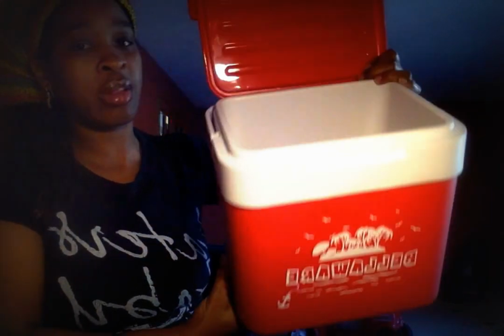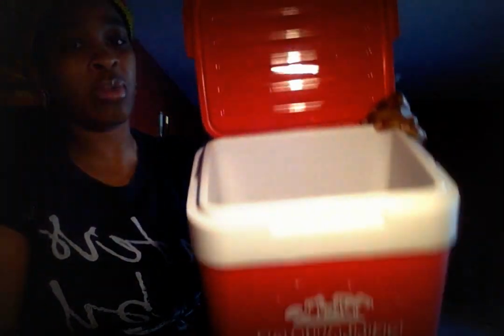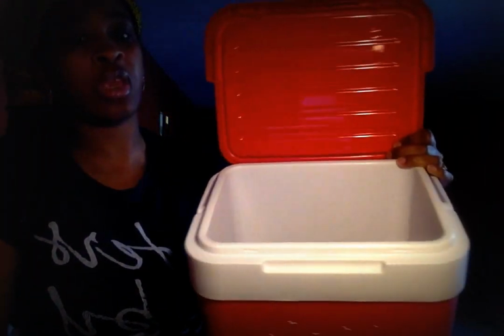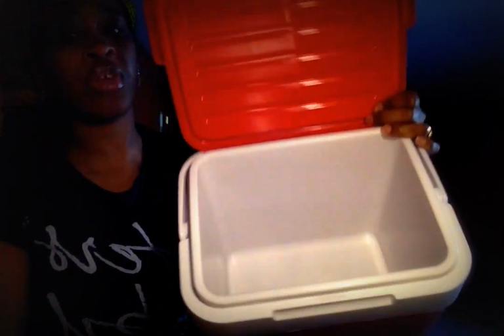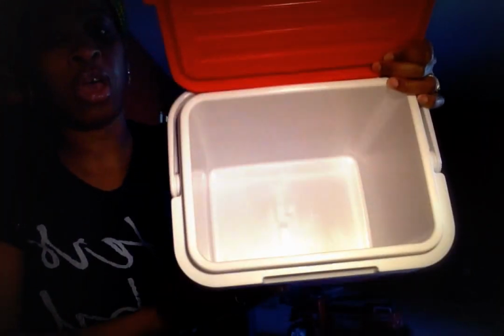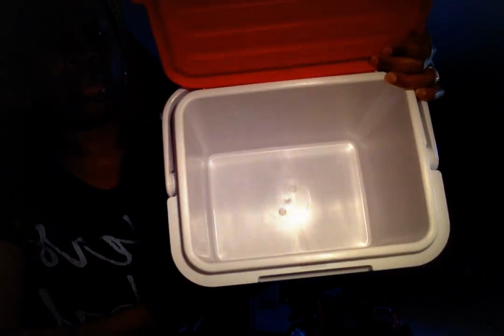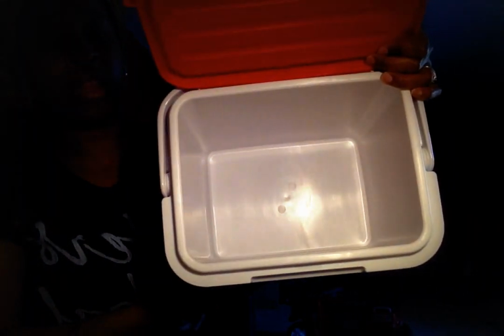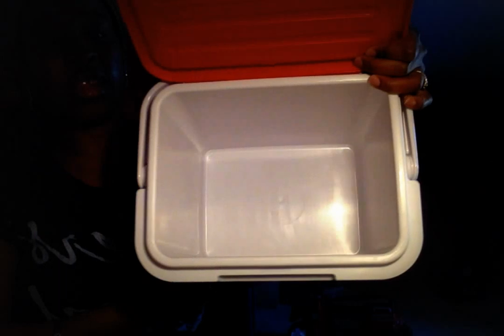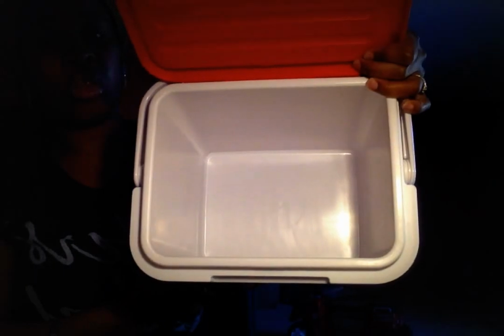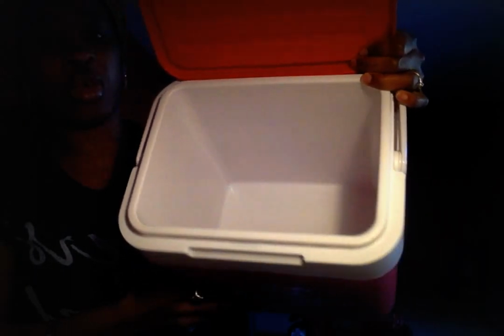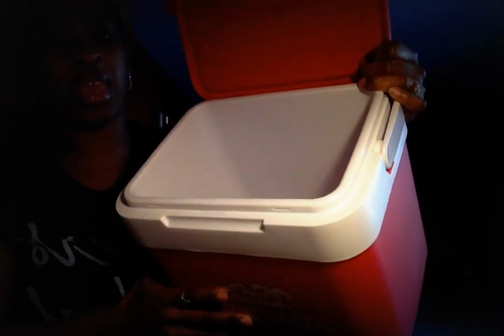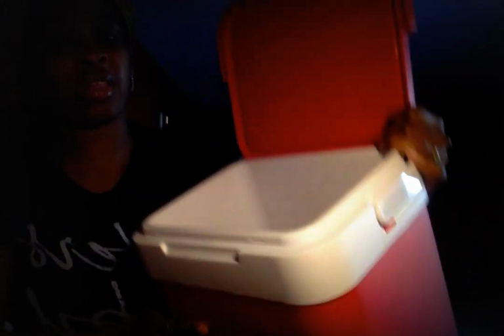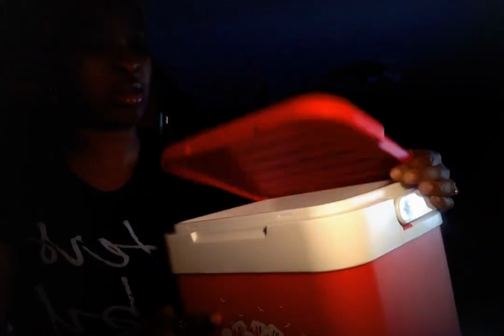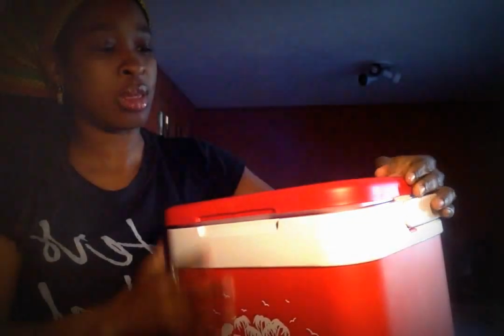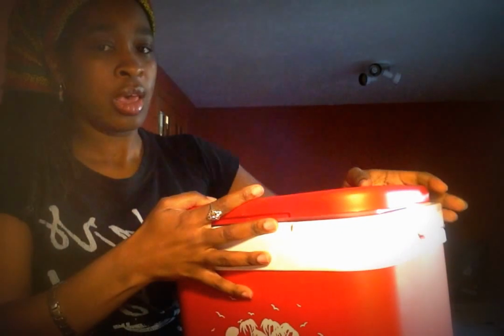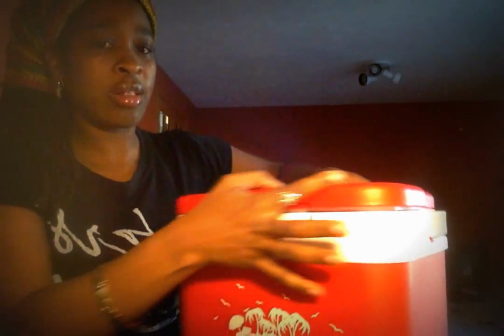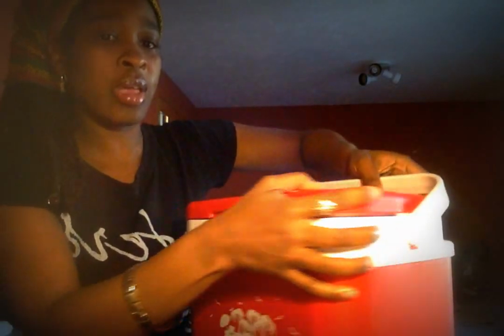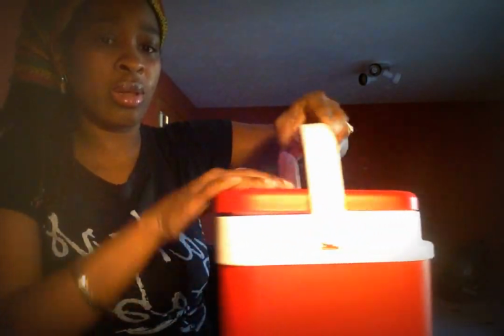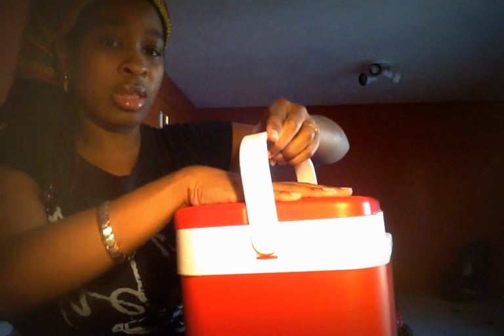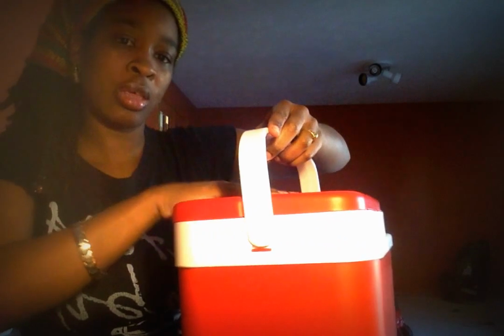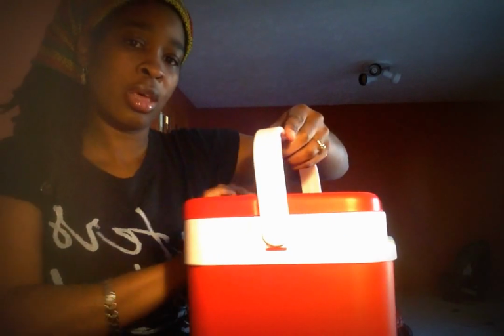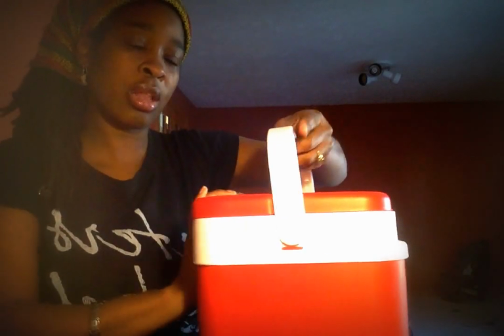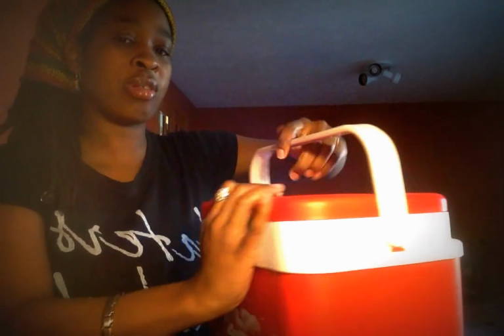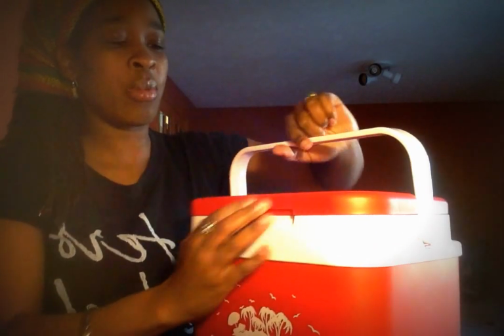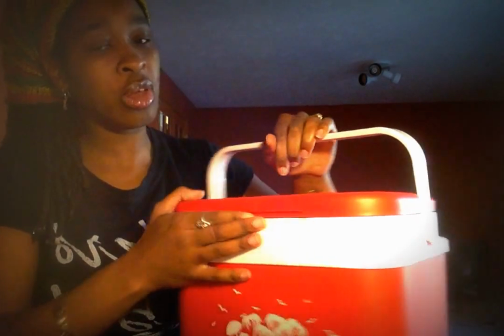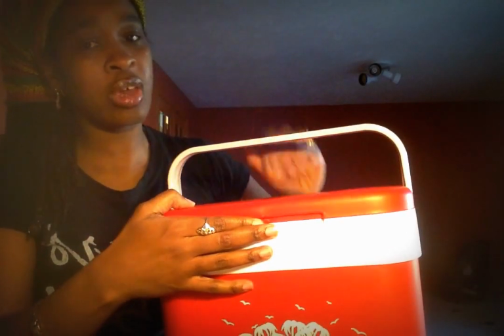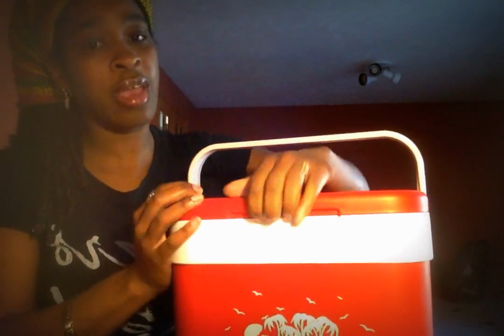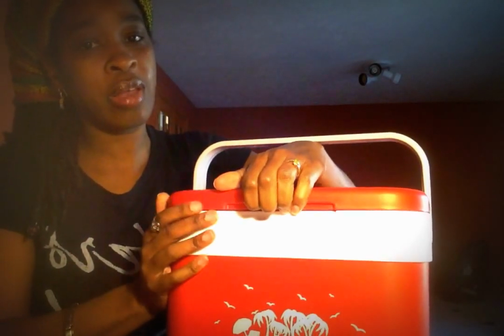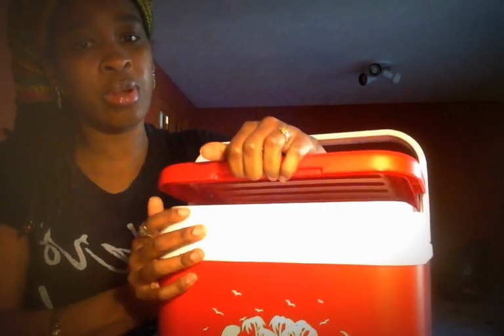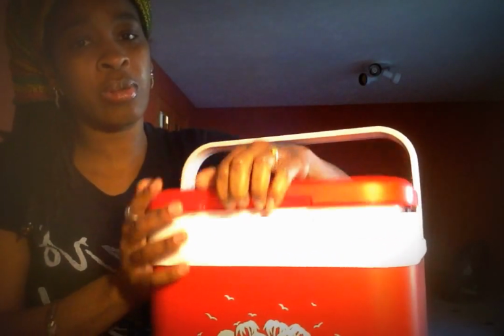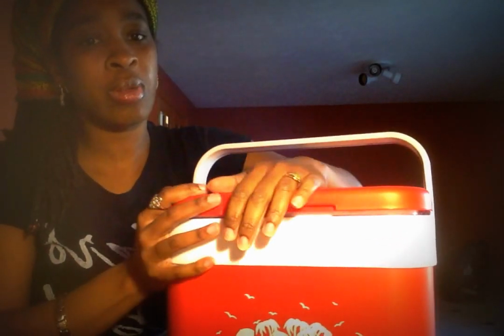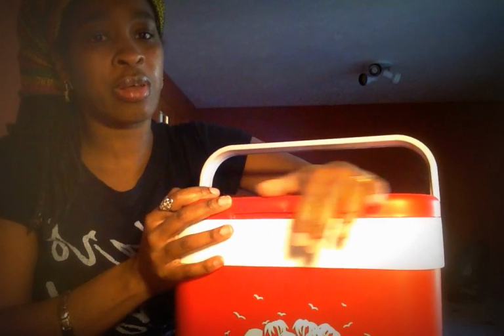There's a lot of room in here — let's say you want to use a couple of cans. It has a nice little handle on it. It closes, and when it's closed you'll hear it snap, so you always know when it's closed.